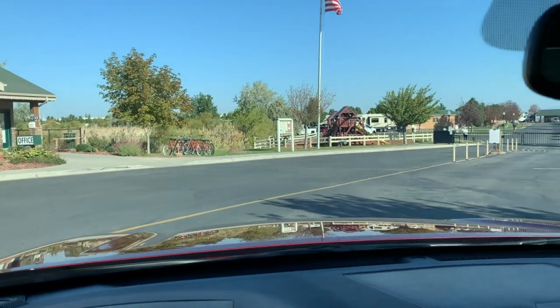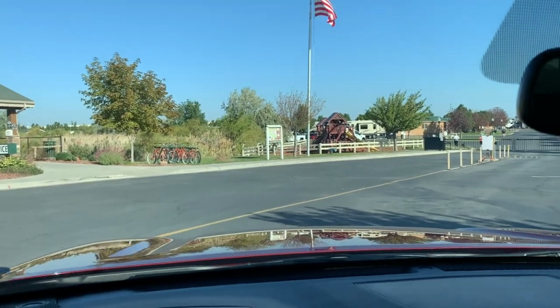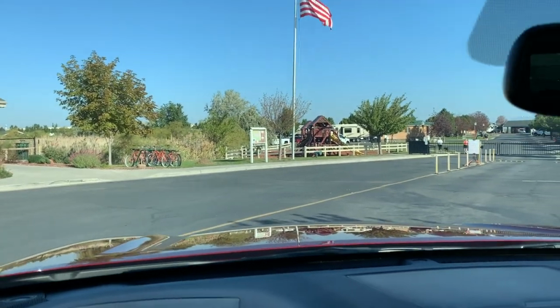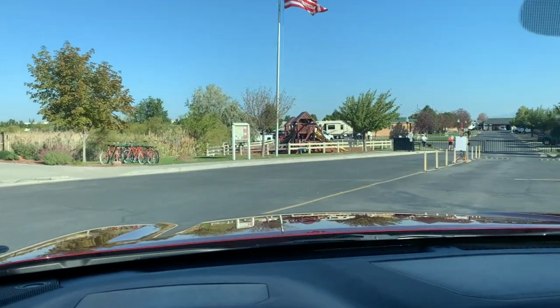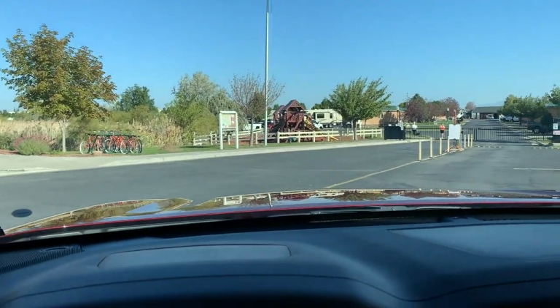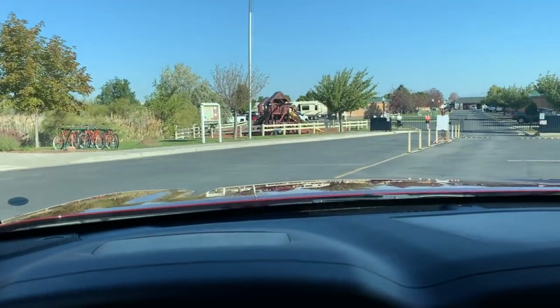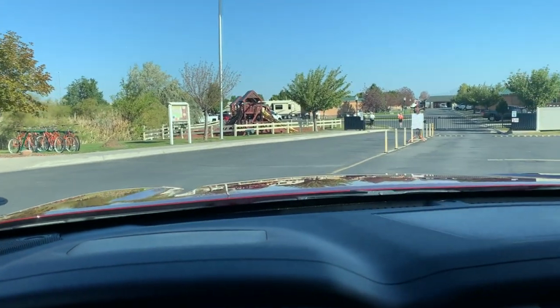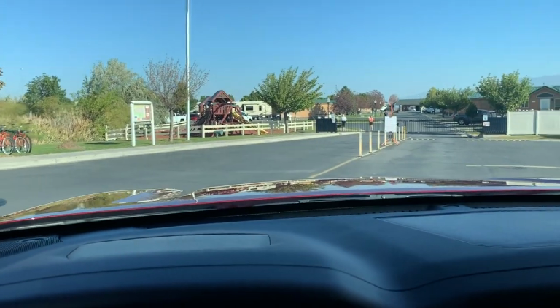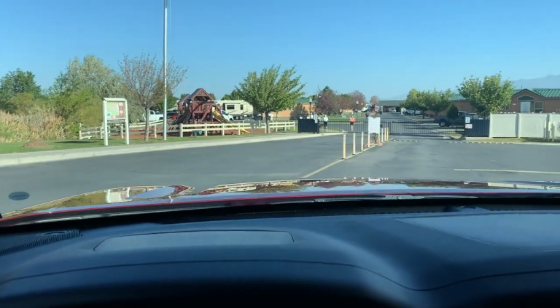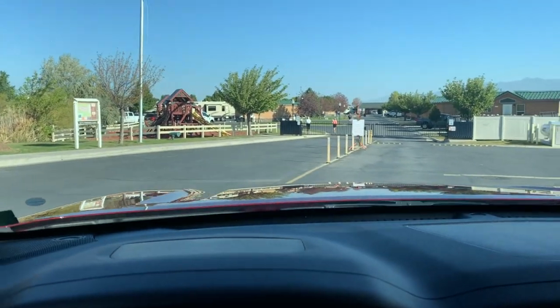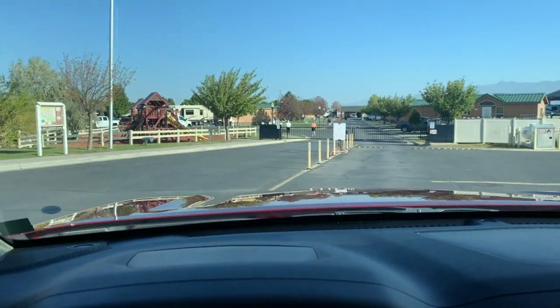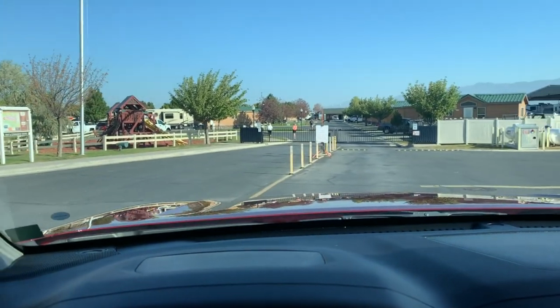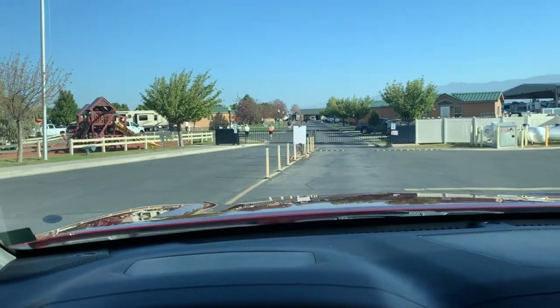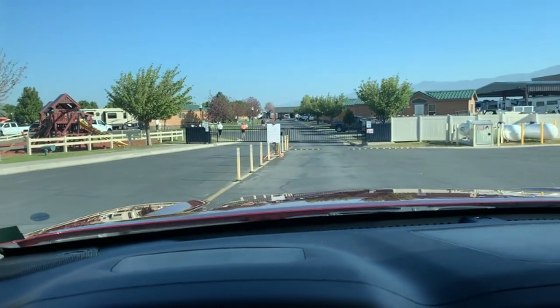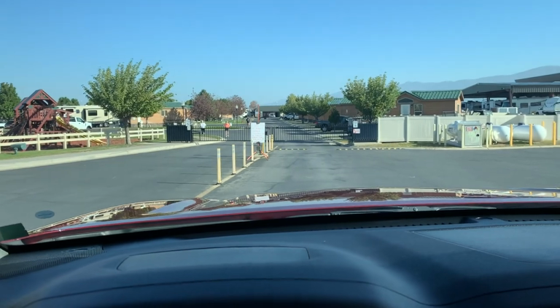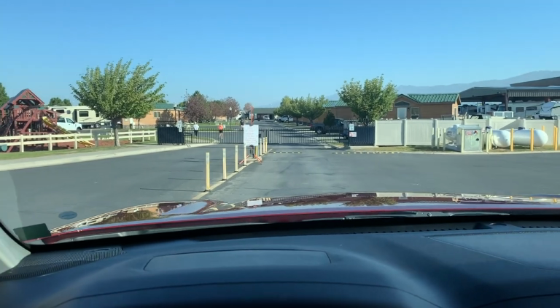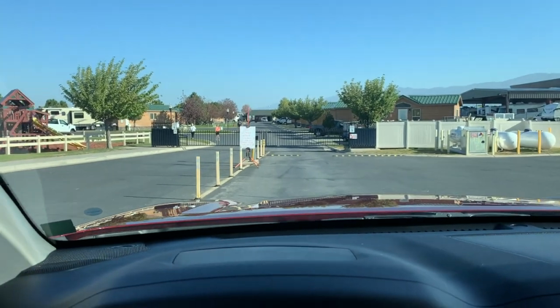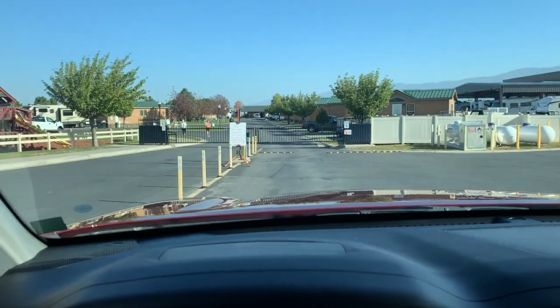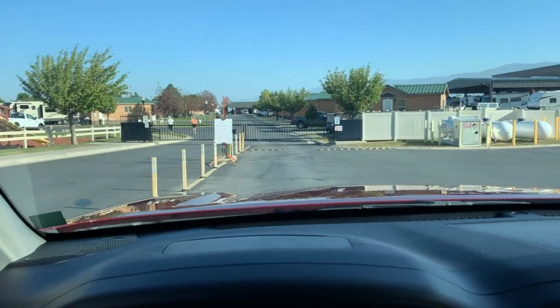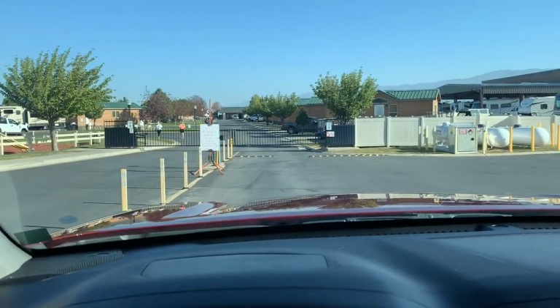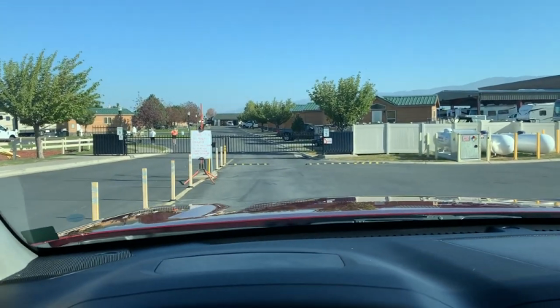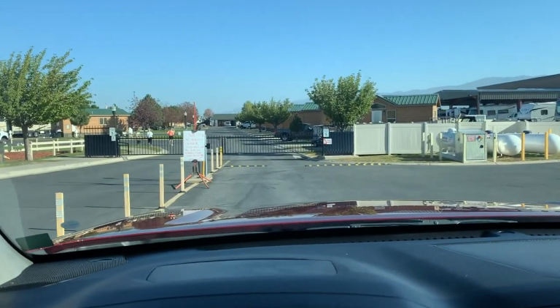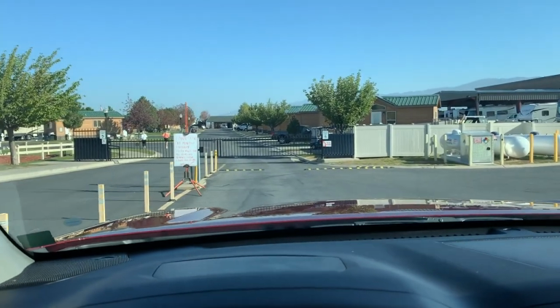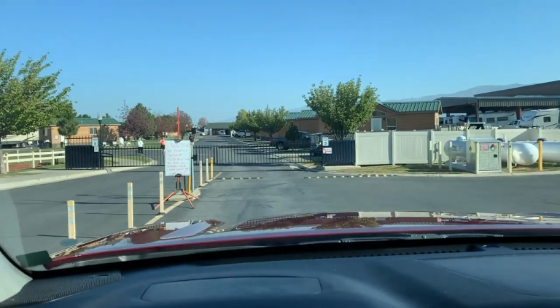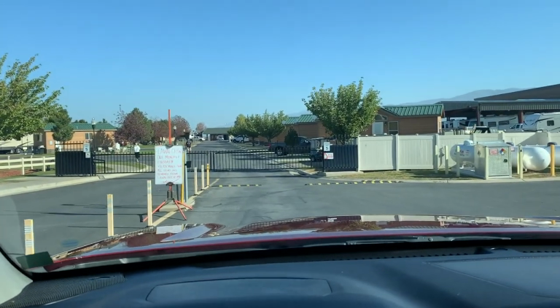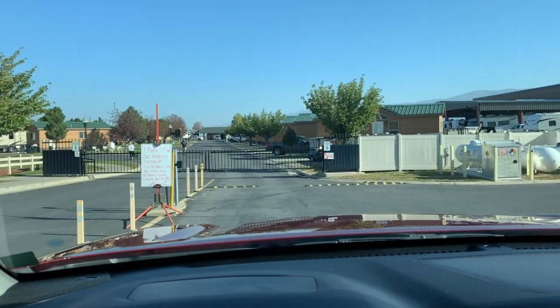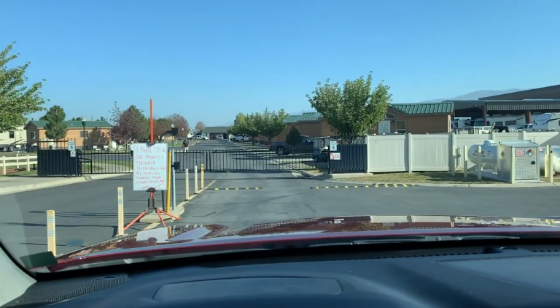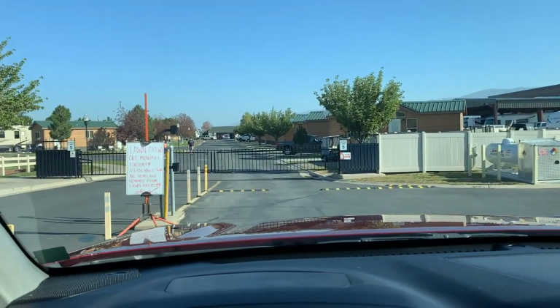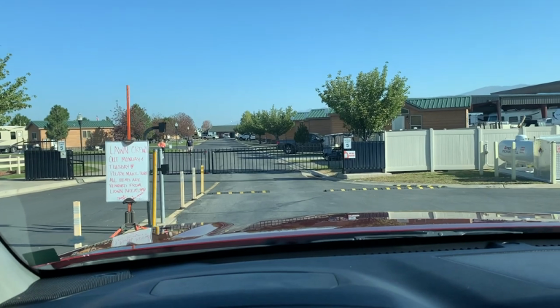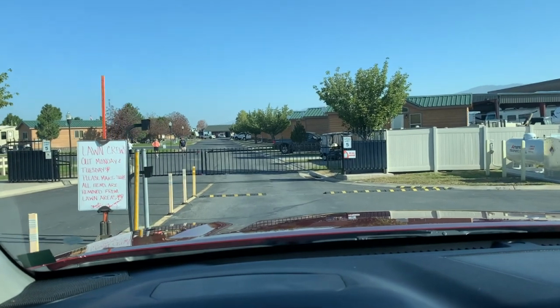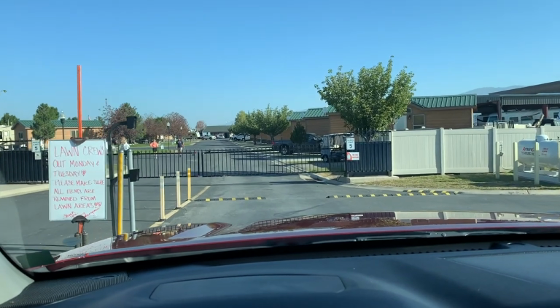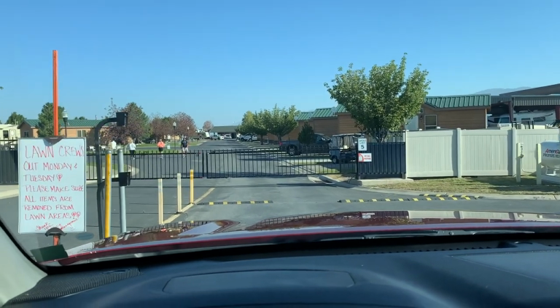But unfortunately, this place has one pretty big flaw that is a deal-breaker and probably means we won't be staying here again. Campground review coming up next.